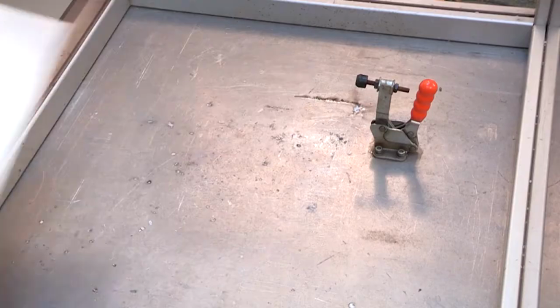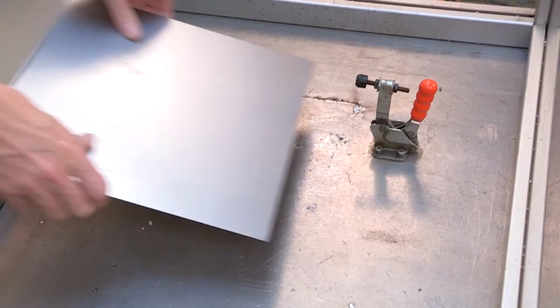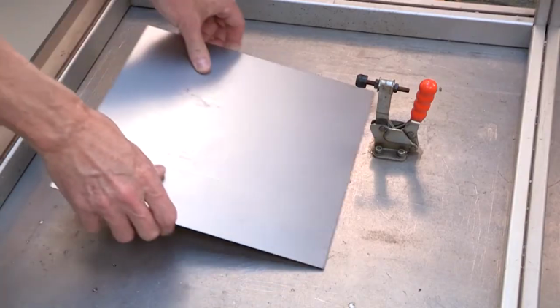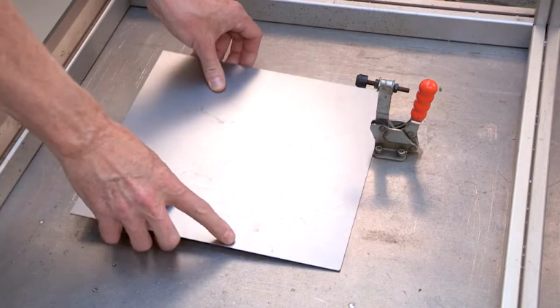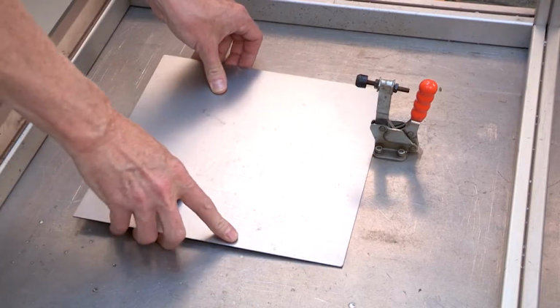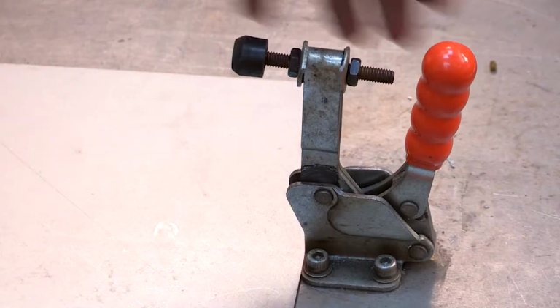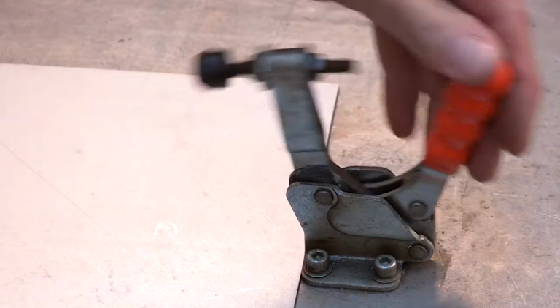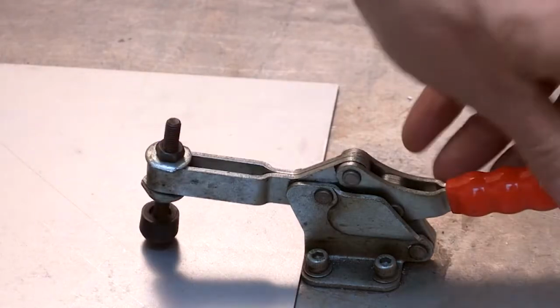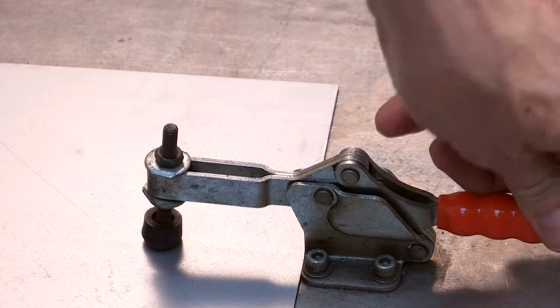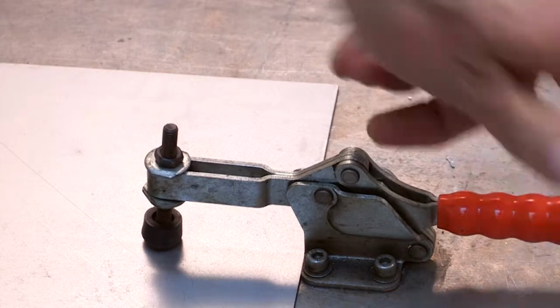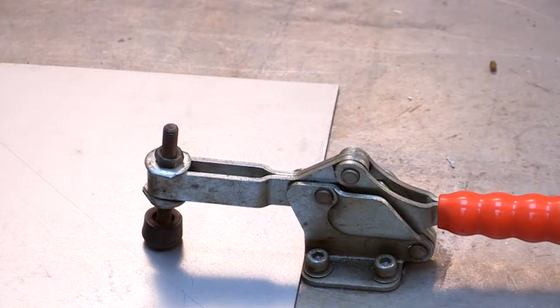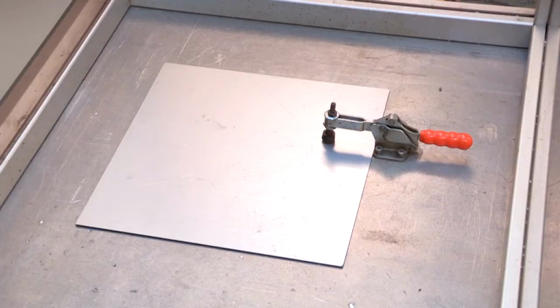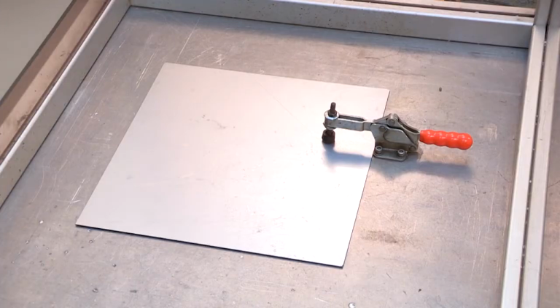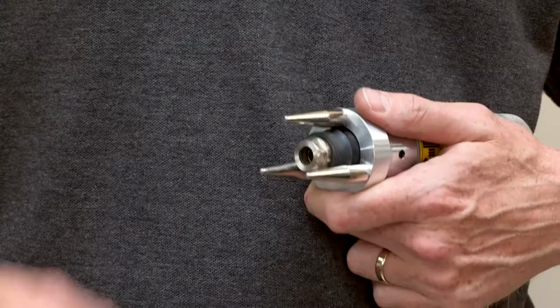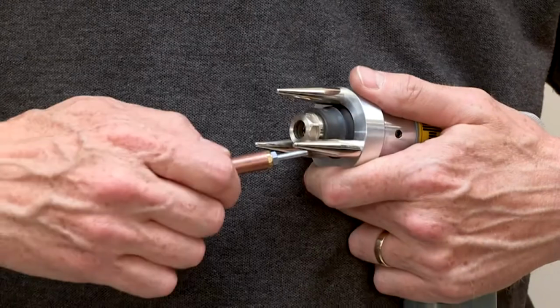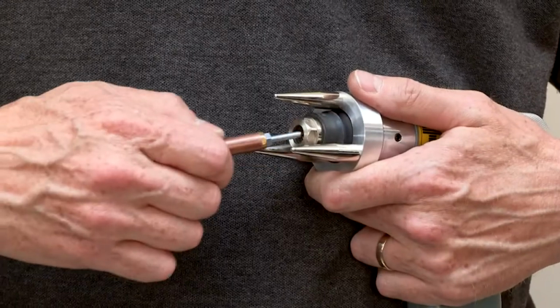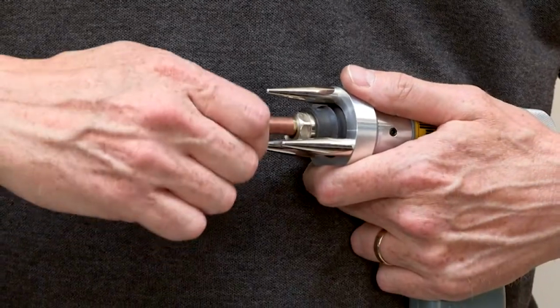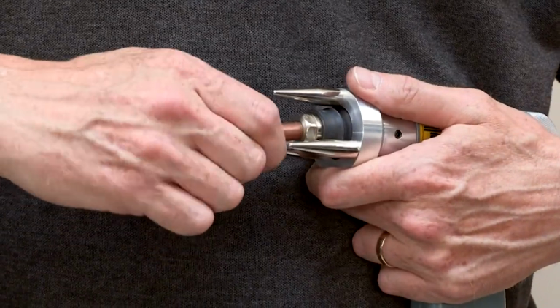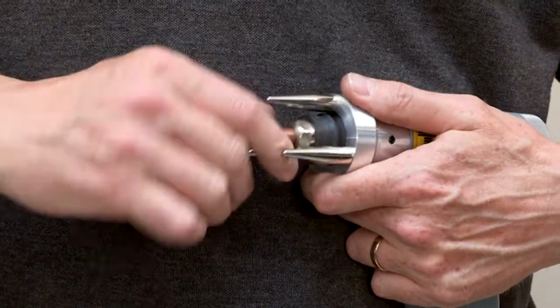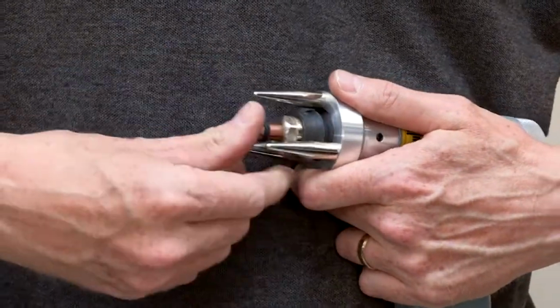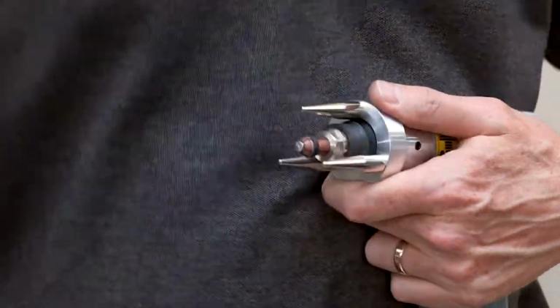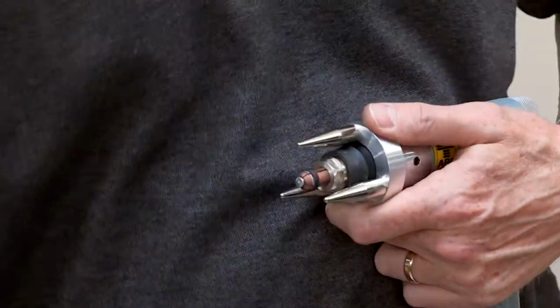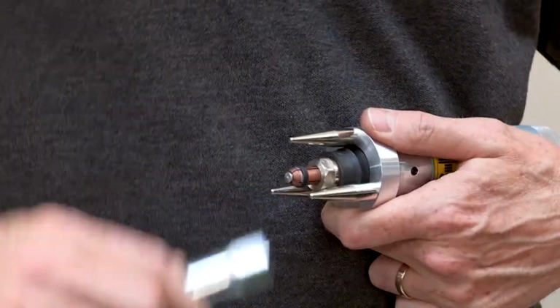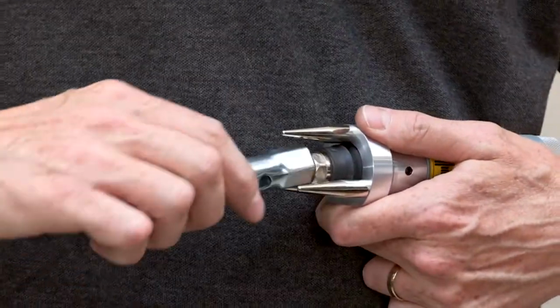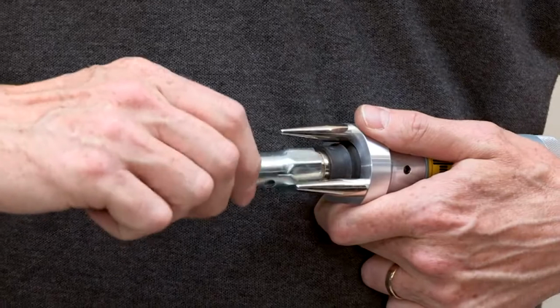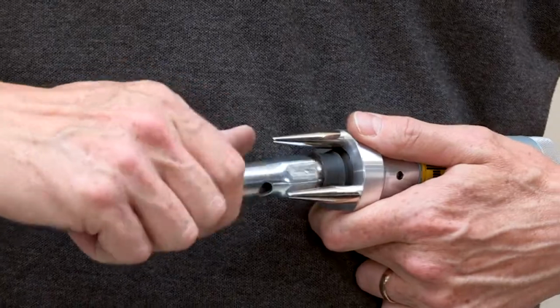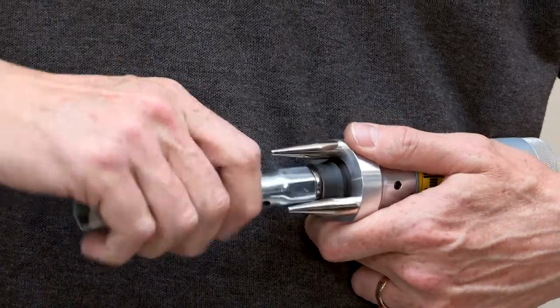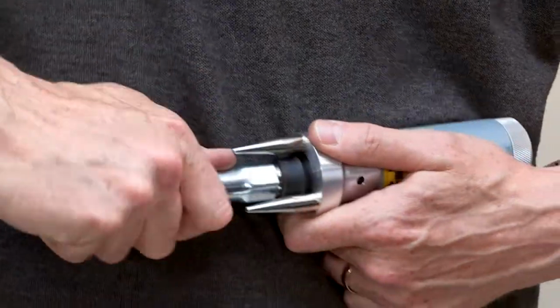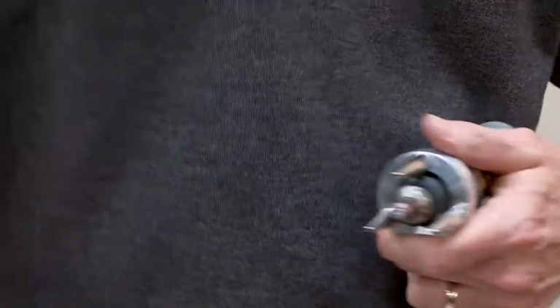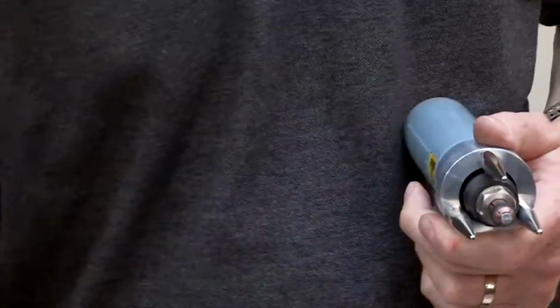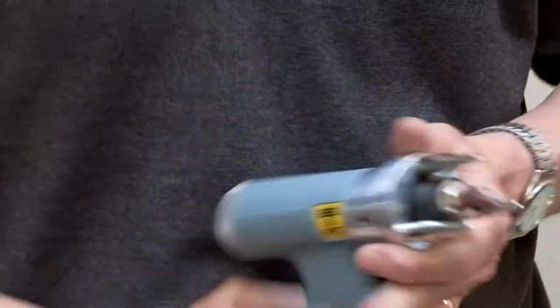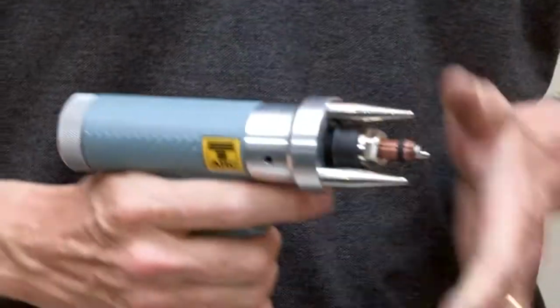Position the workpiece in the welding area and ensure that it is properly clamped. Press the chuck firmly home into the pistol and lock into position using the key provided. Hand pressure is sufficient.